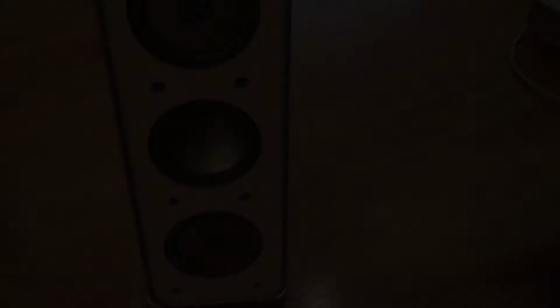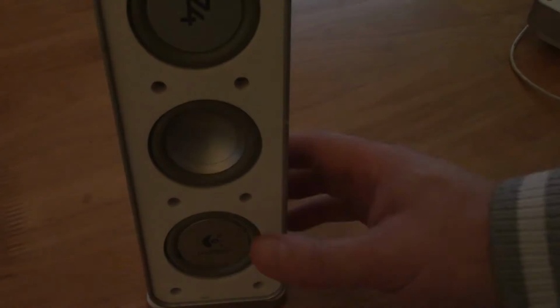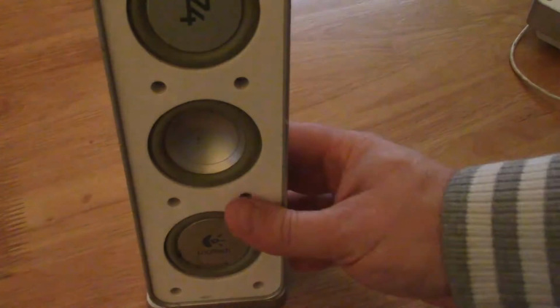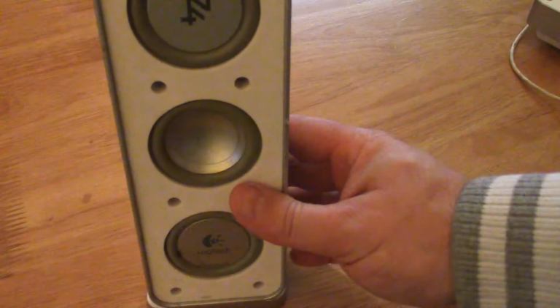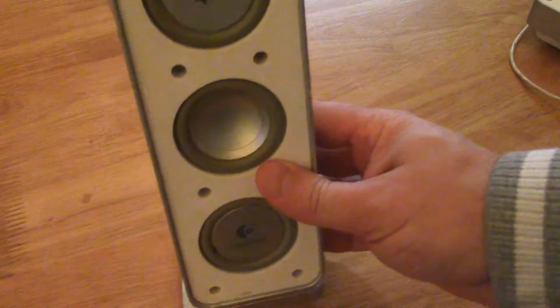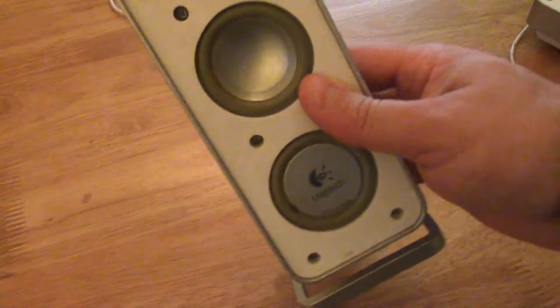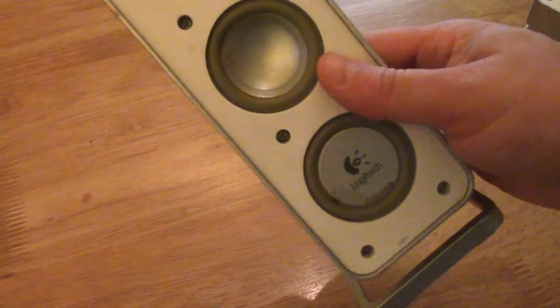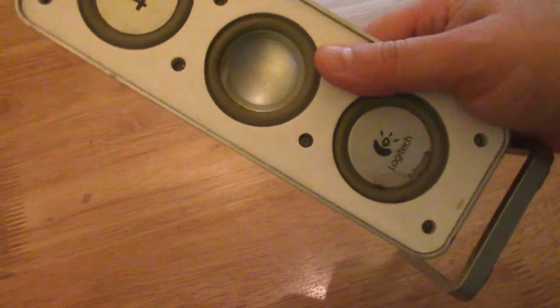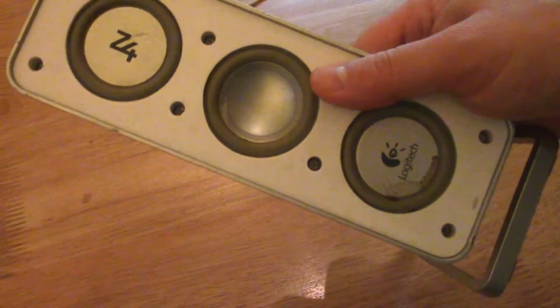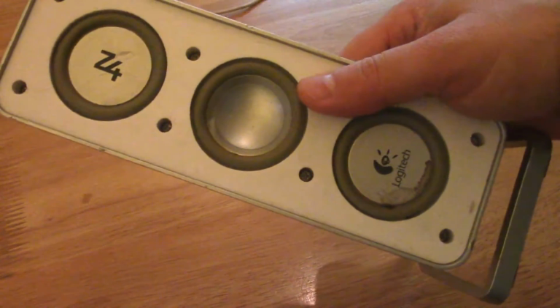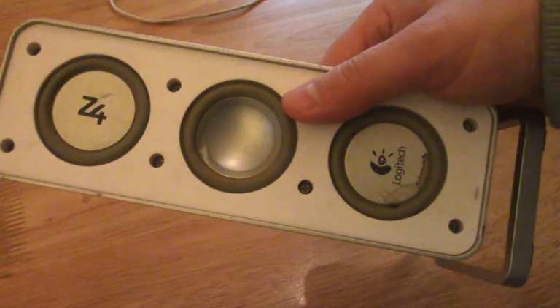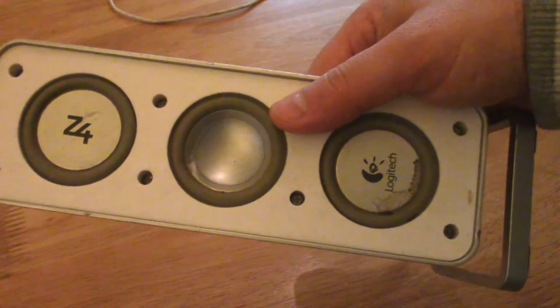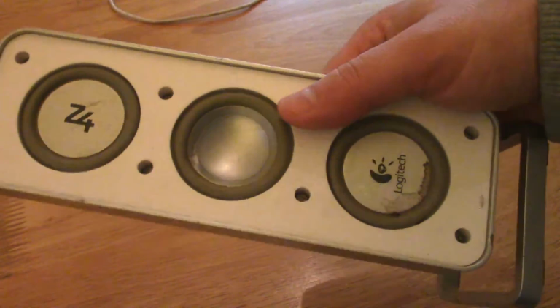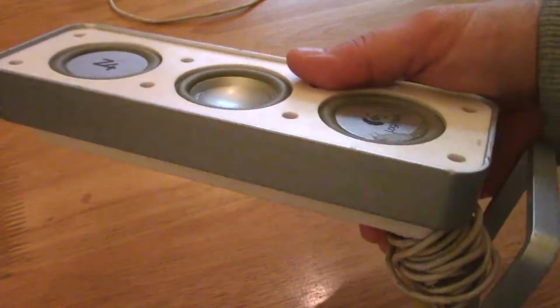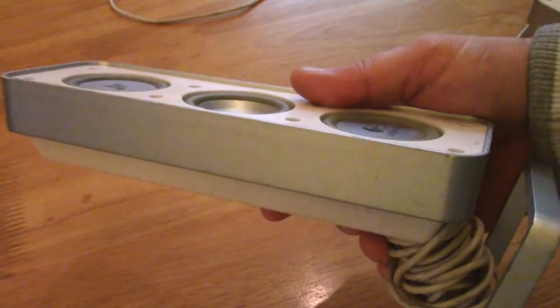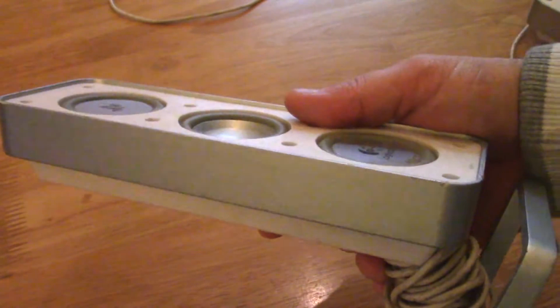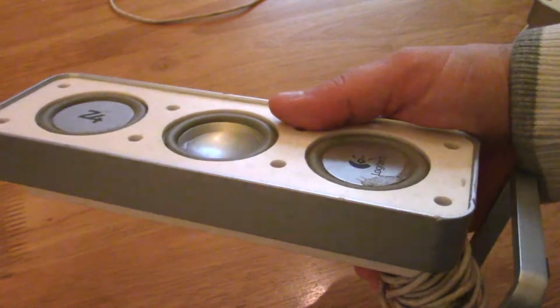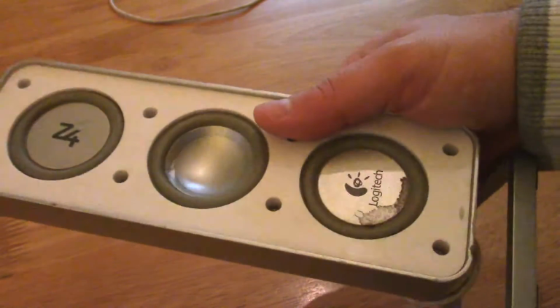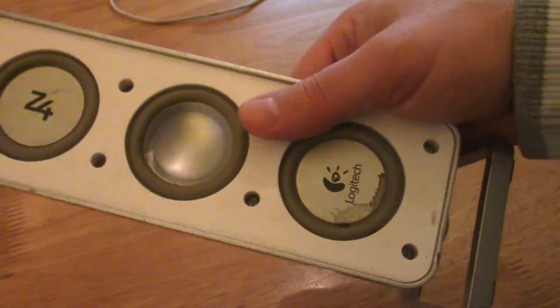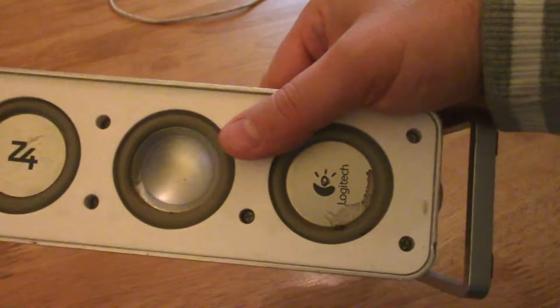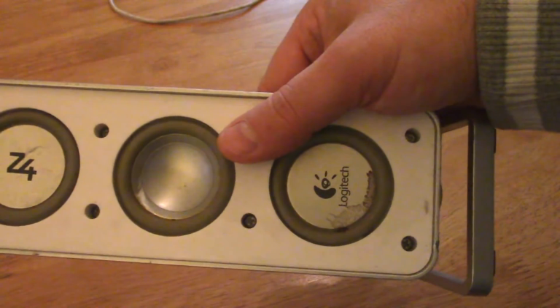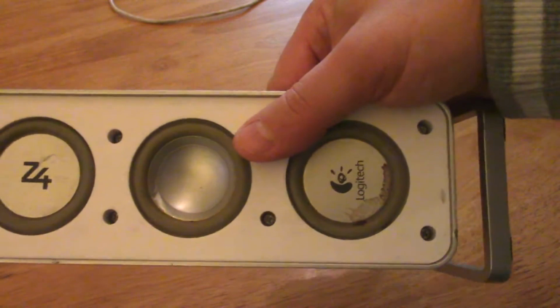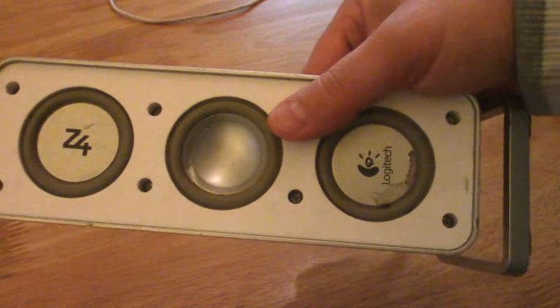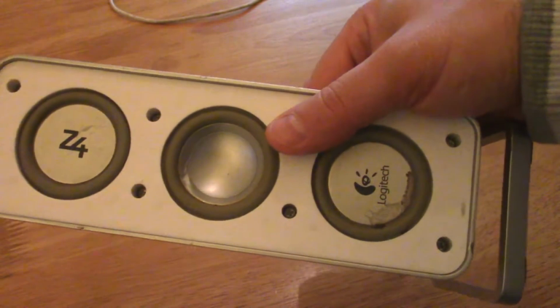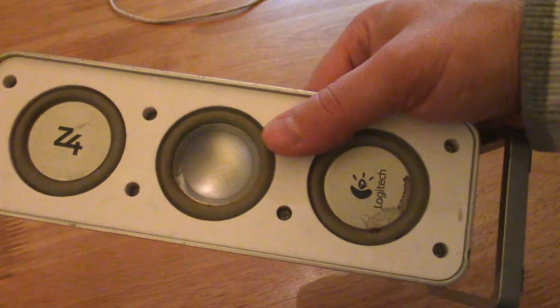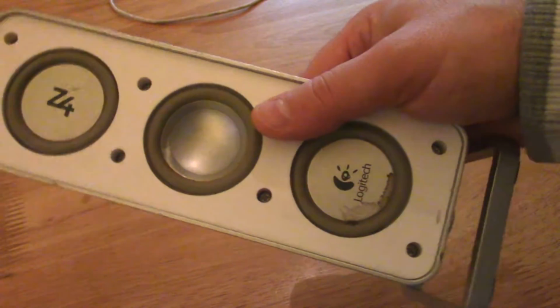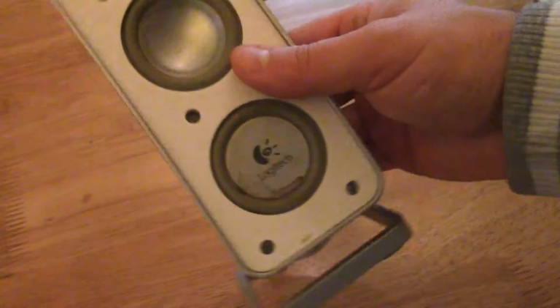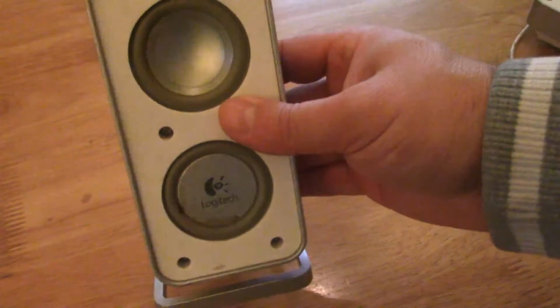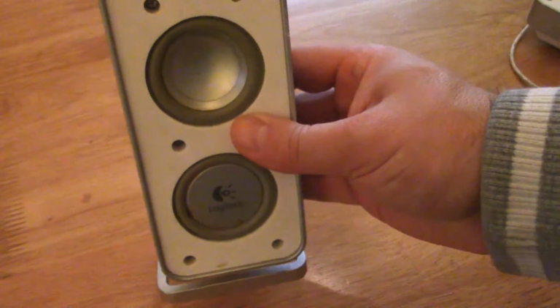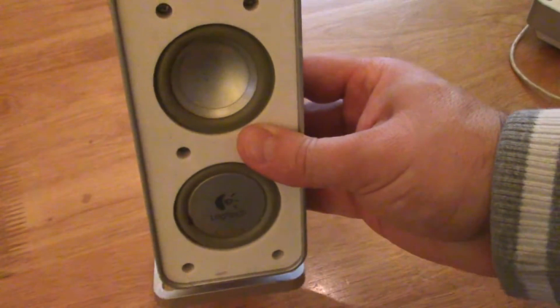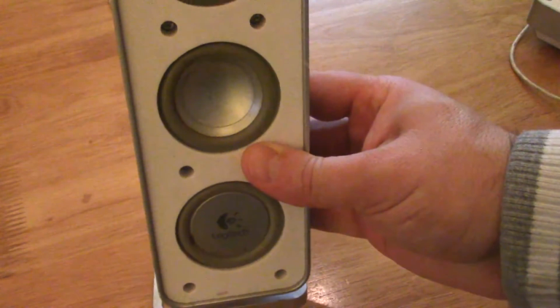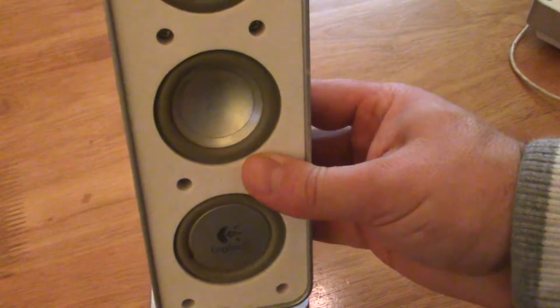Hi people! In this video I will show you how I have improved Logitech Z4 satellite speakers.